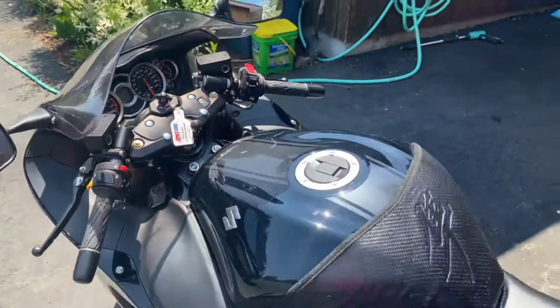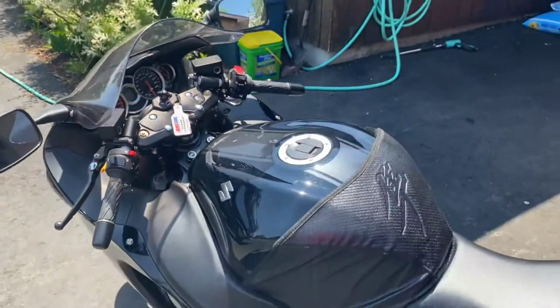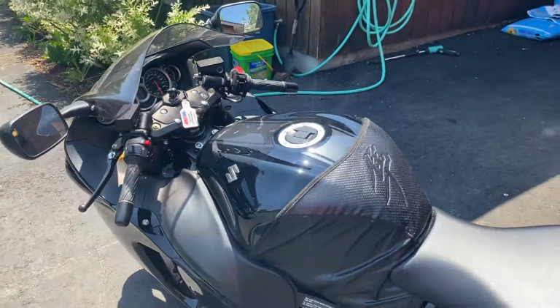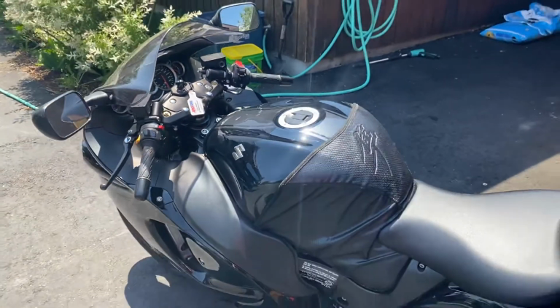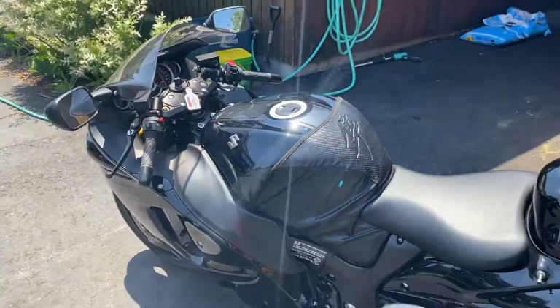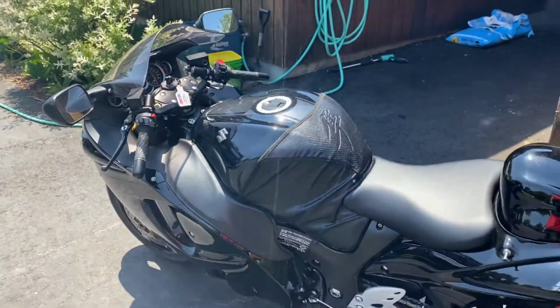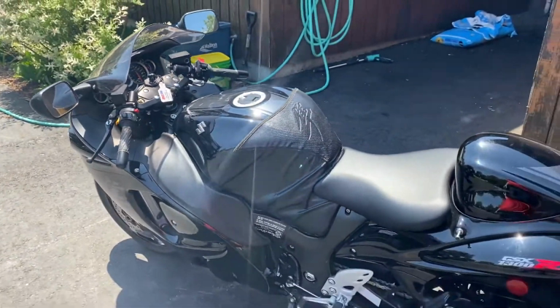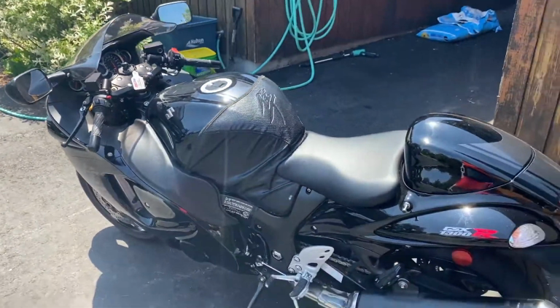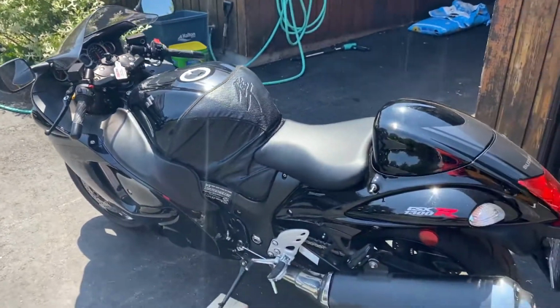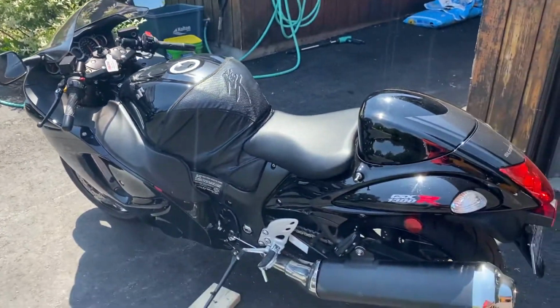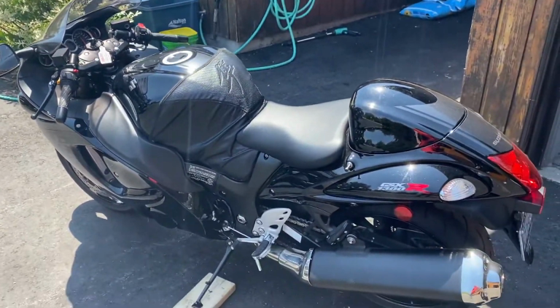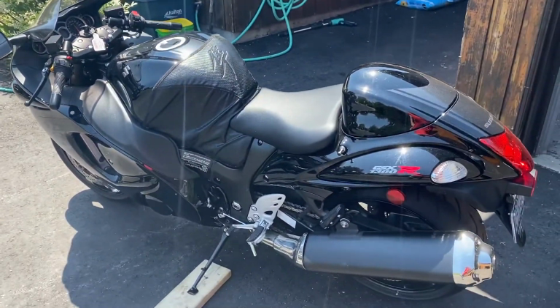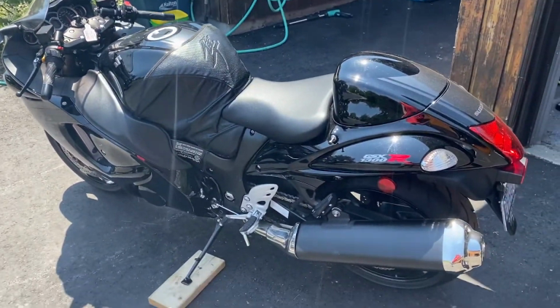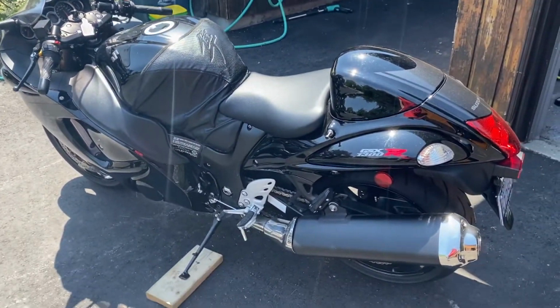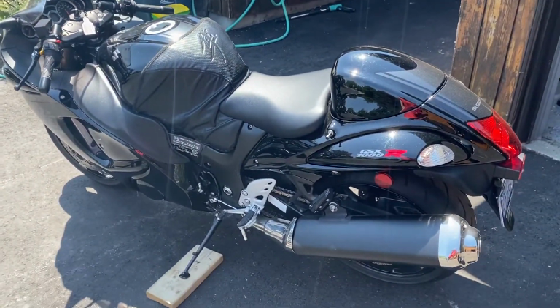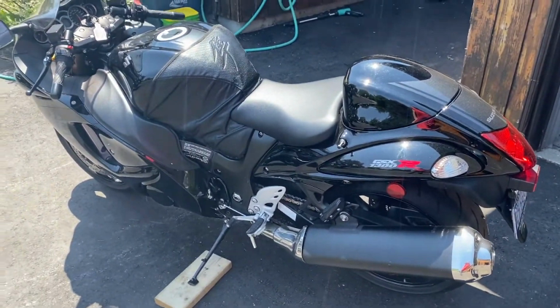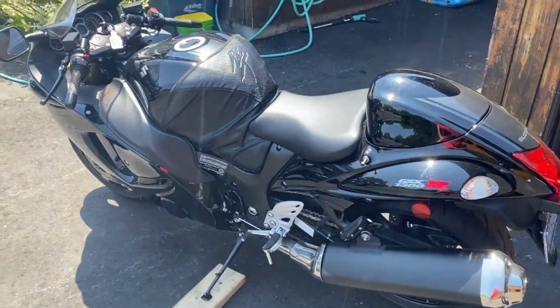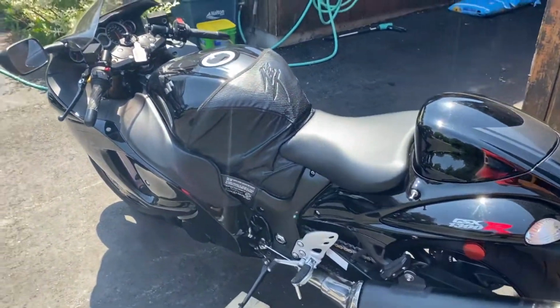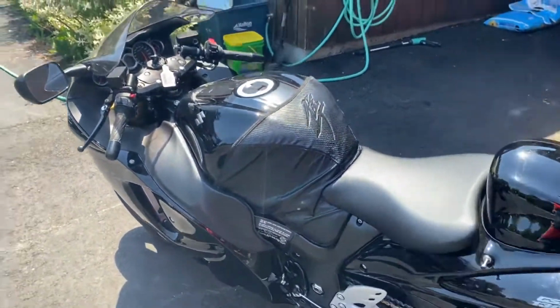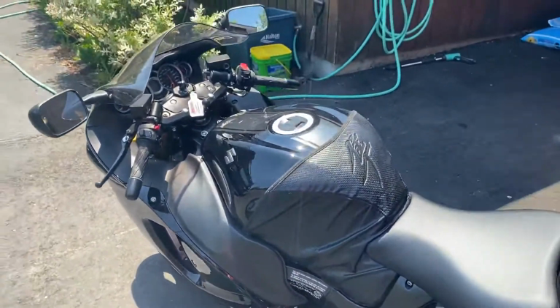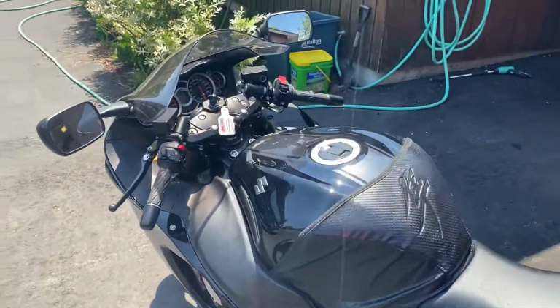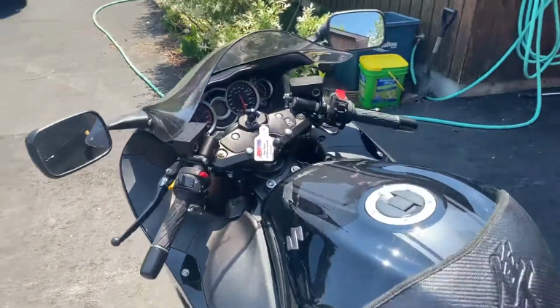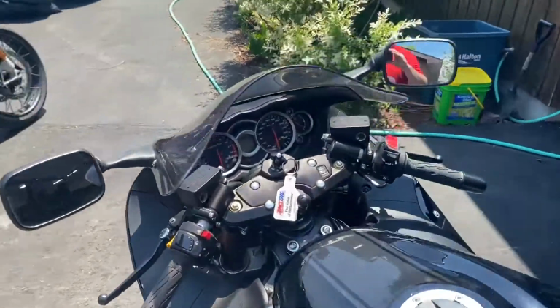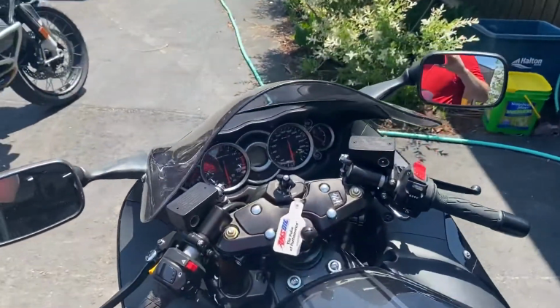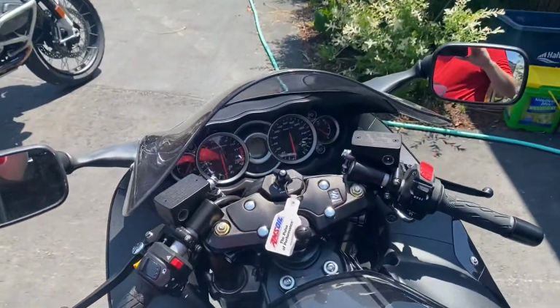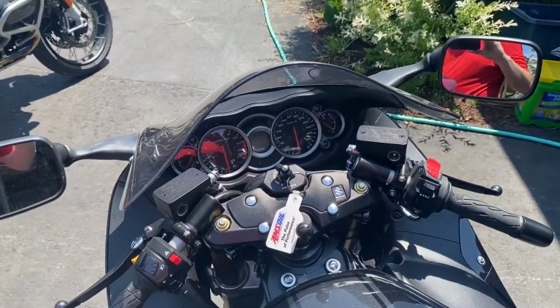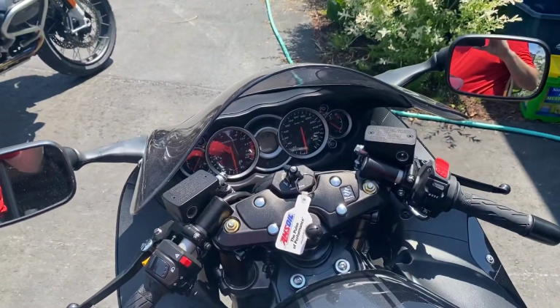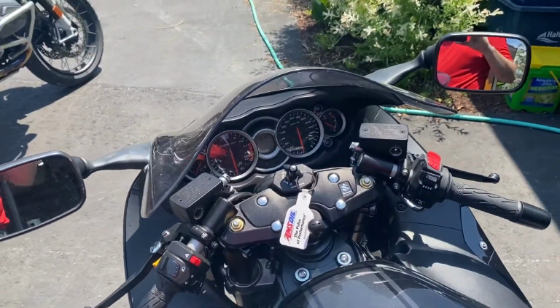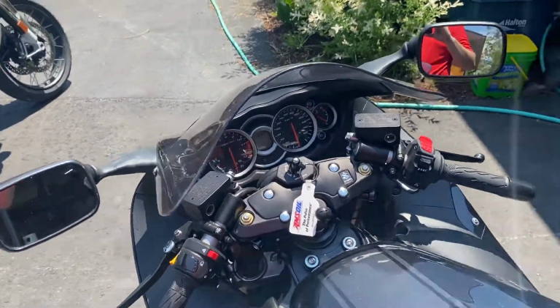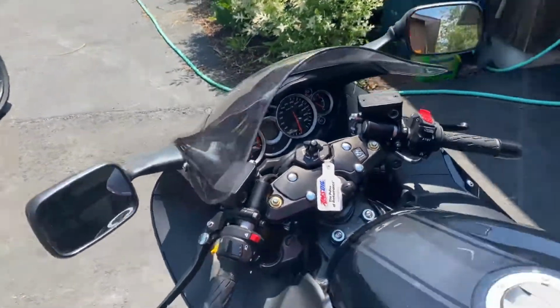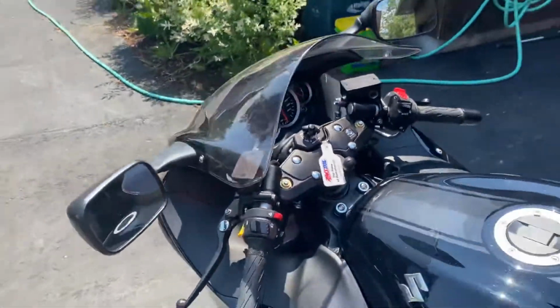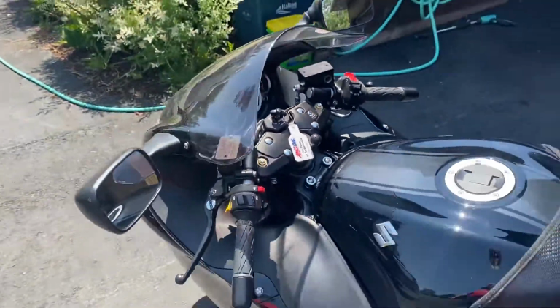Again, it's a one-owner bike stored in a climate-controlled environment since new with only 652 kilometers. The bike does have ABS as well.